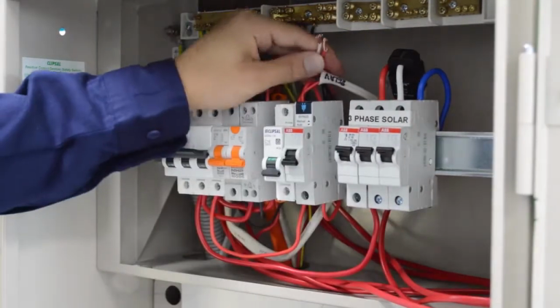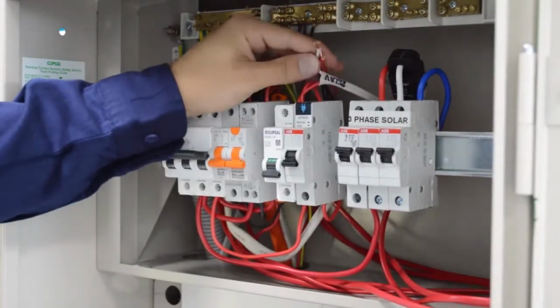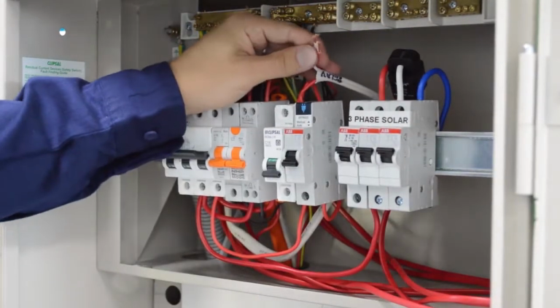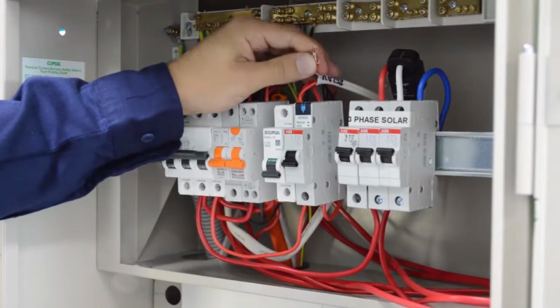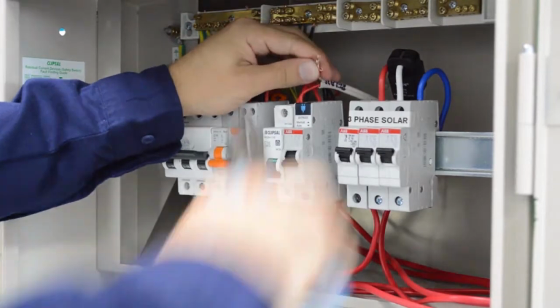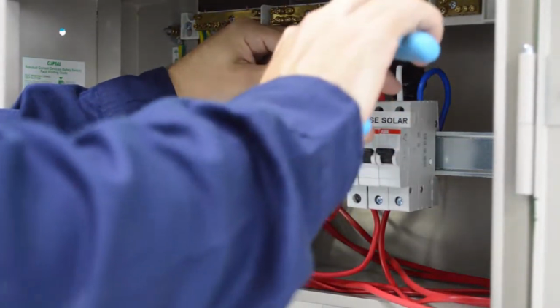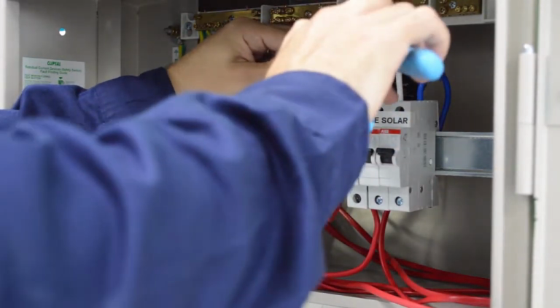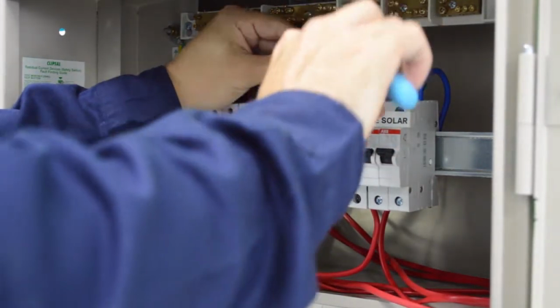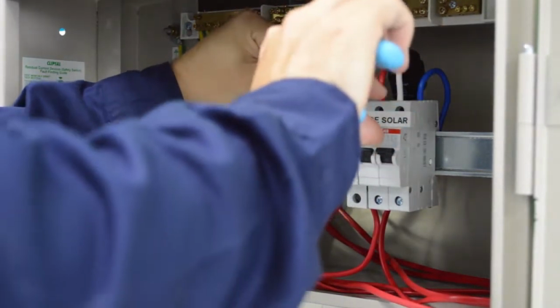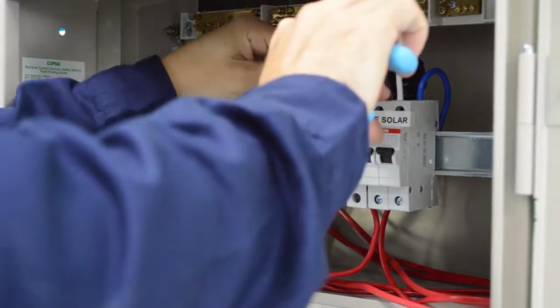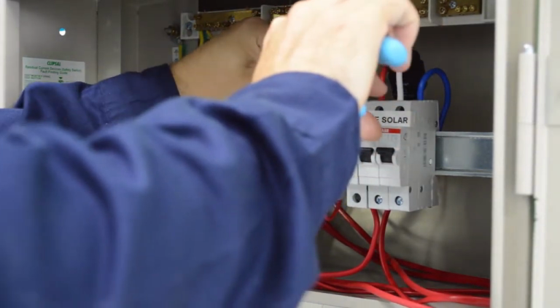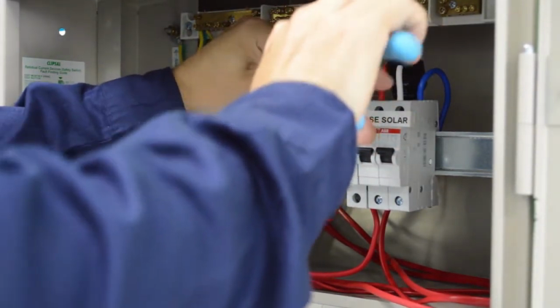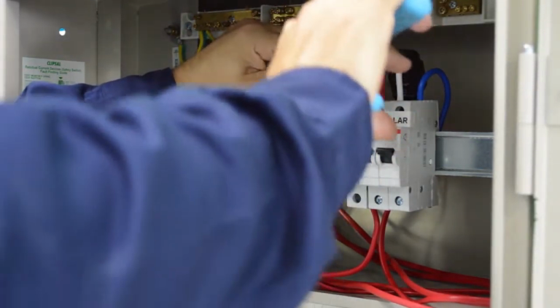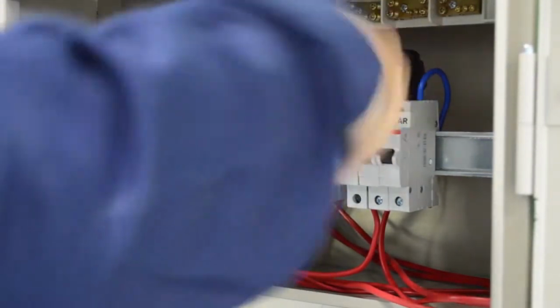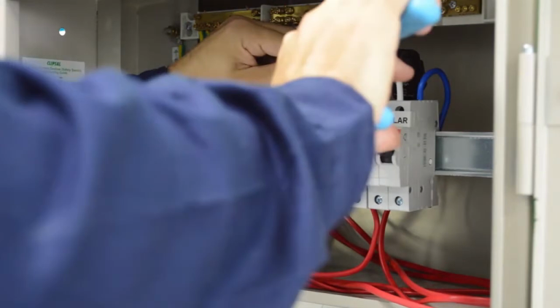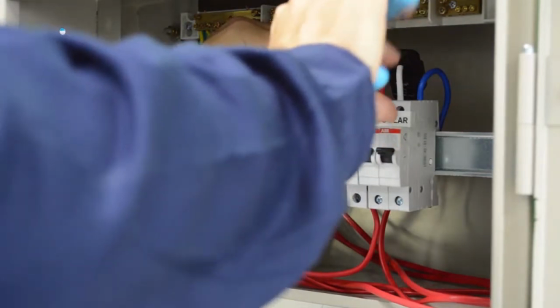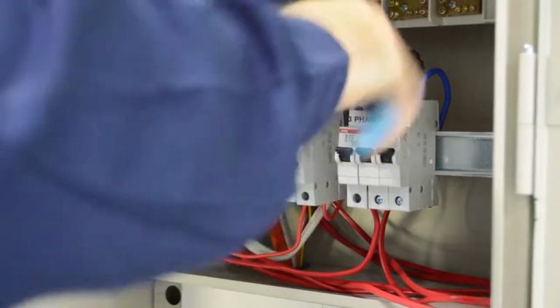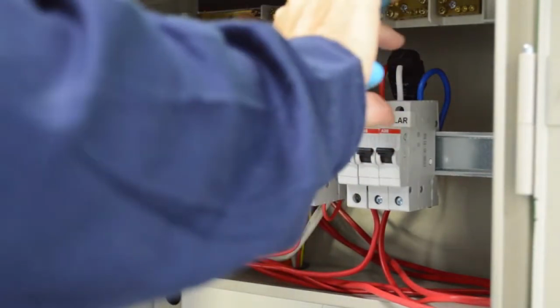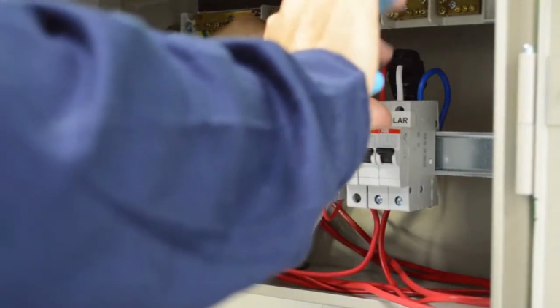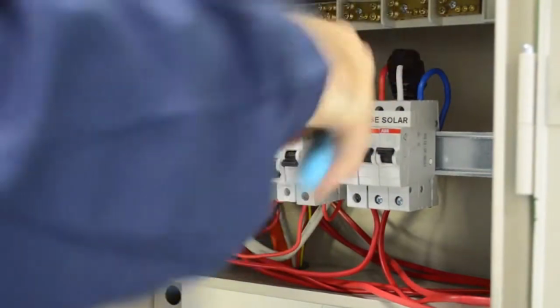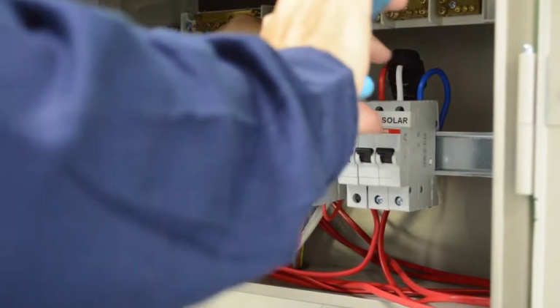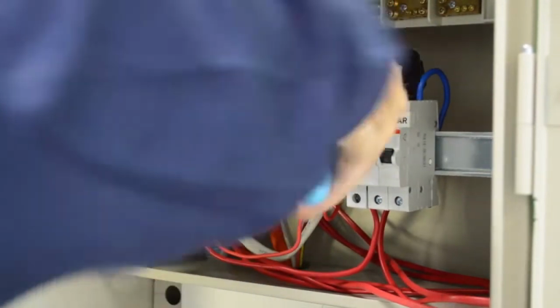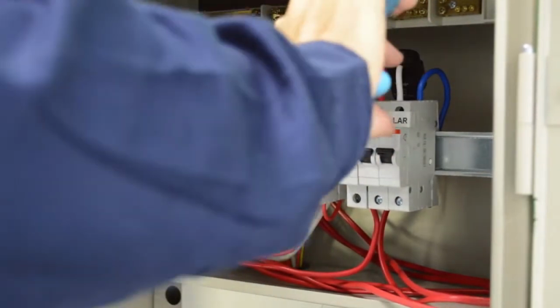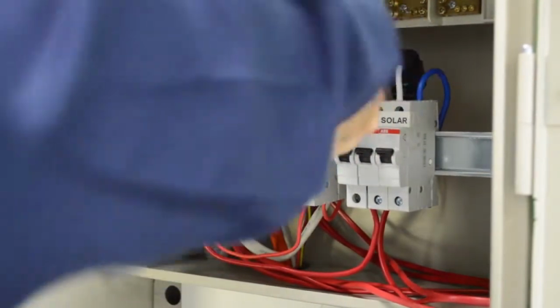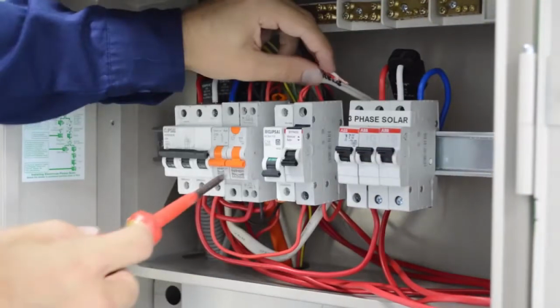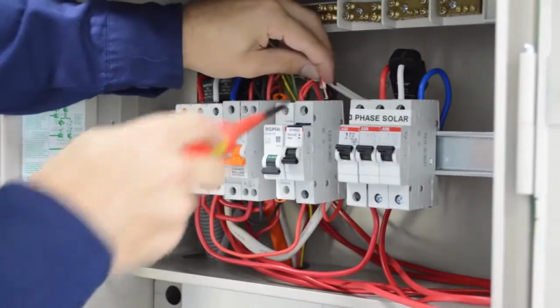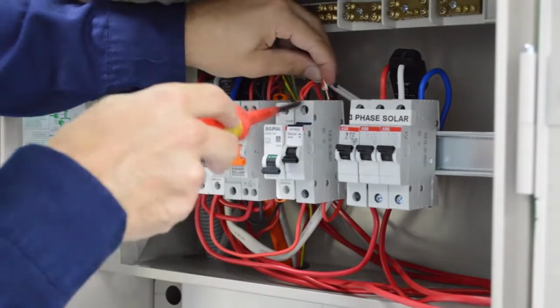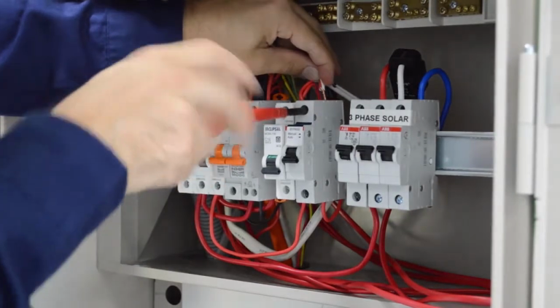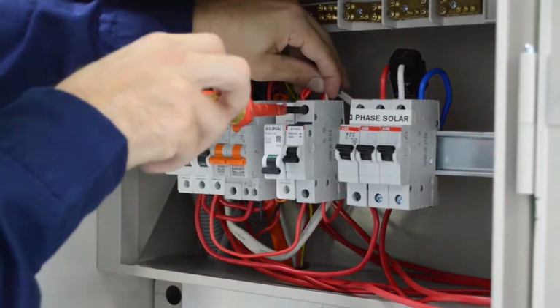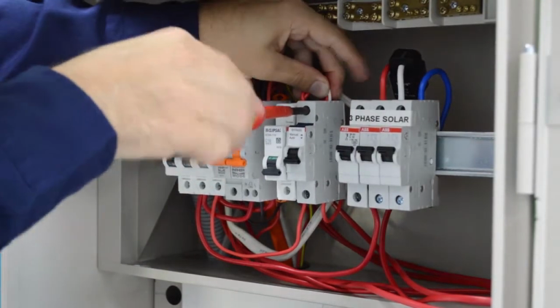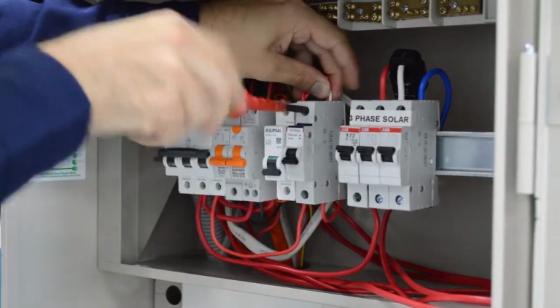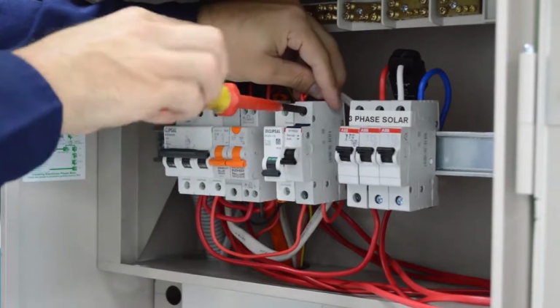You can now connect the white from the twin active and the load together, and connect them into the top of the bypass switch.